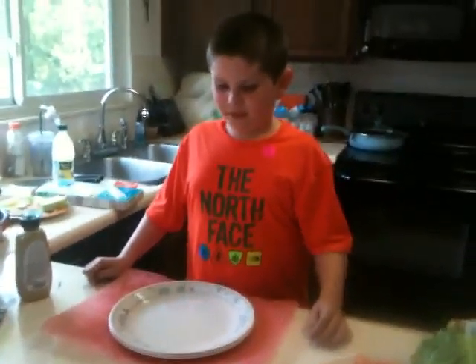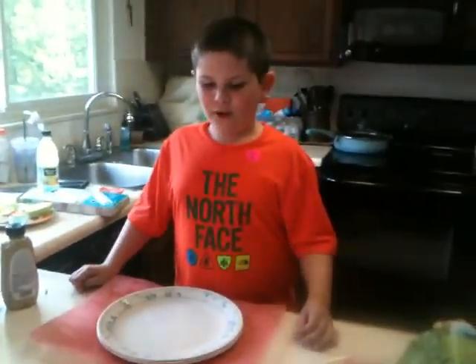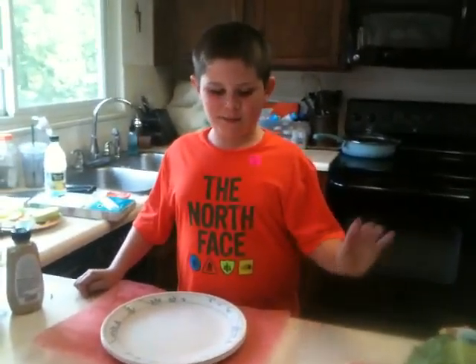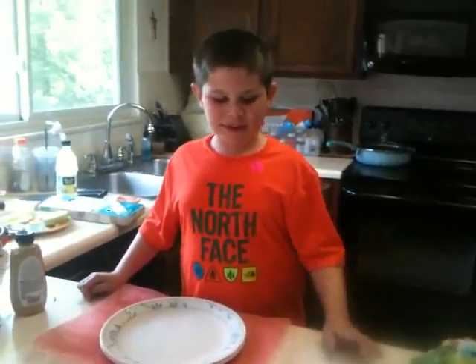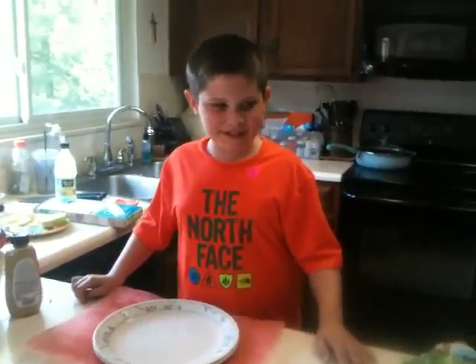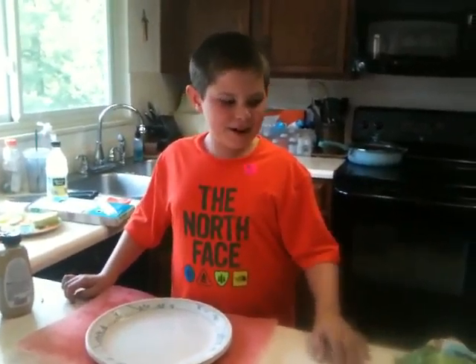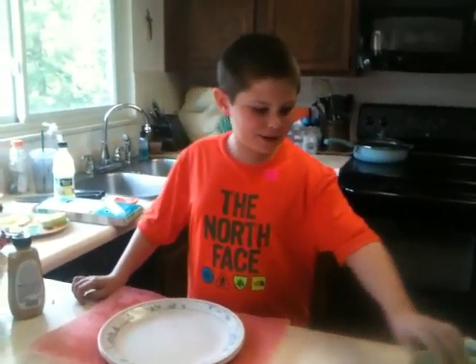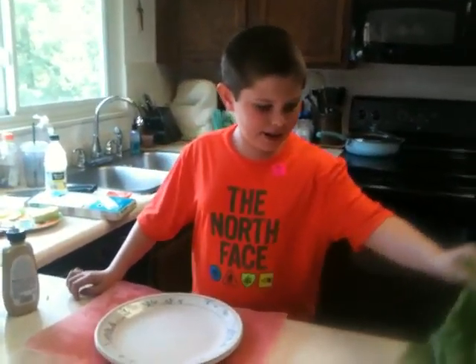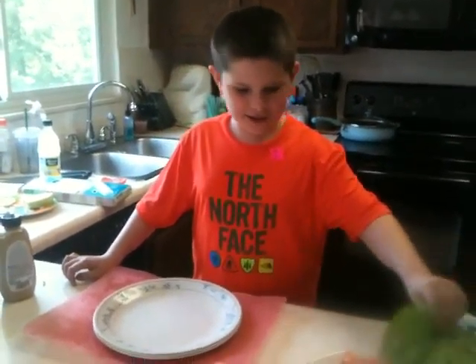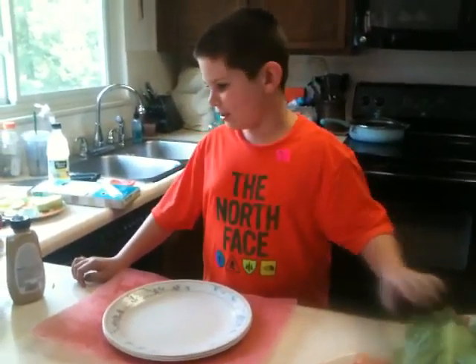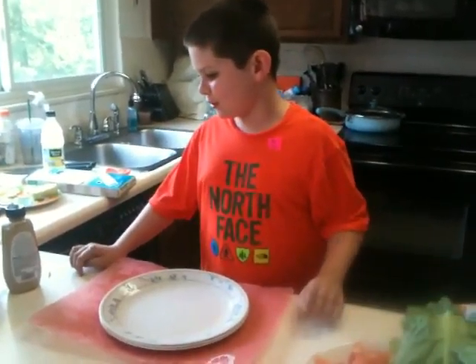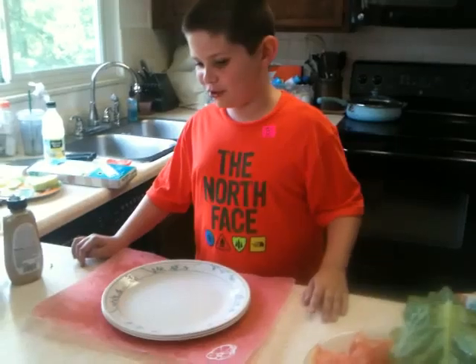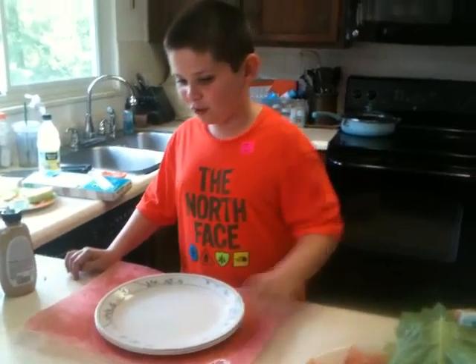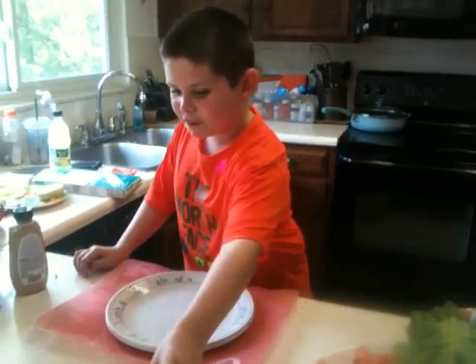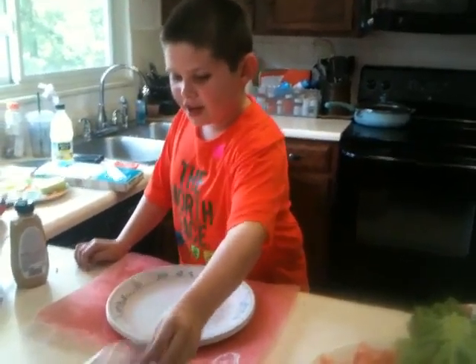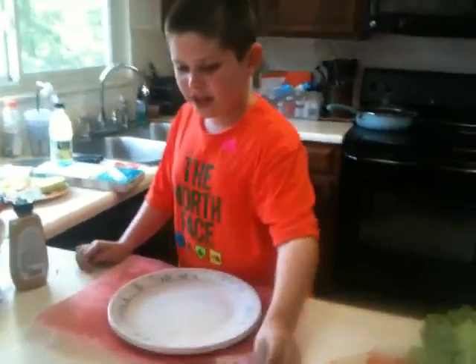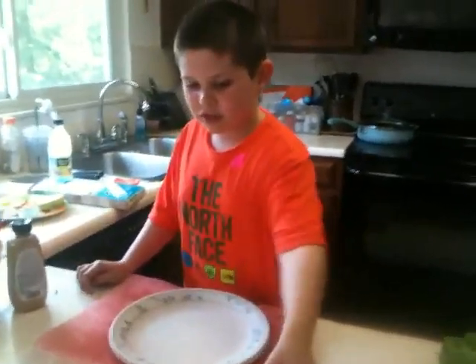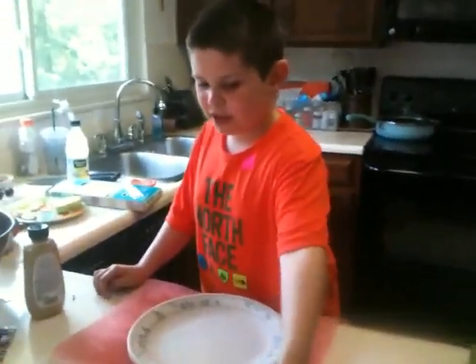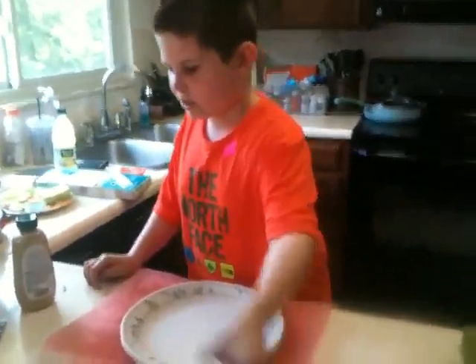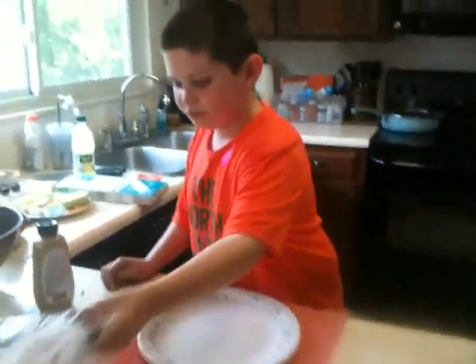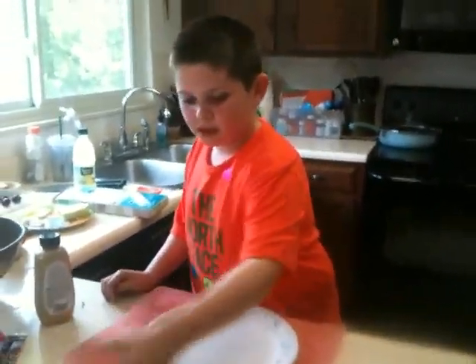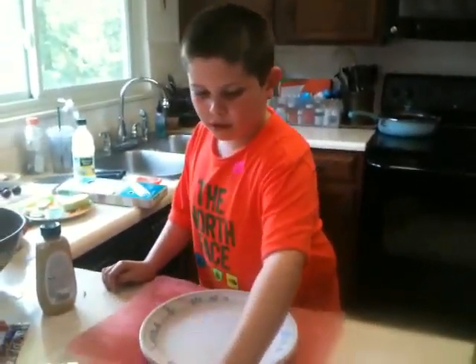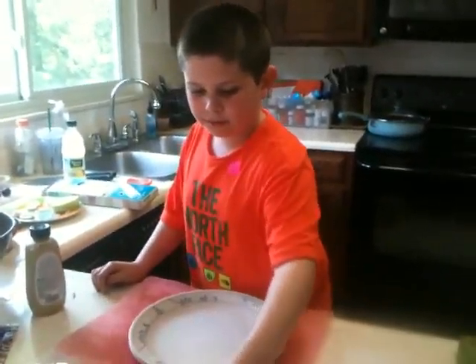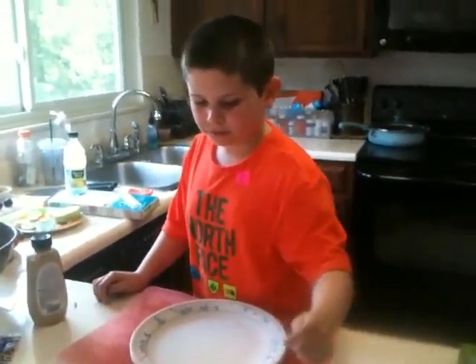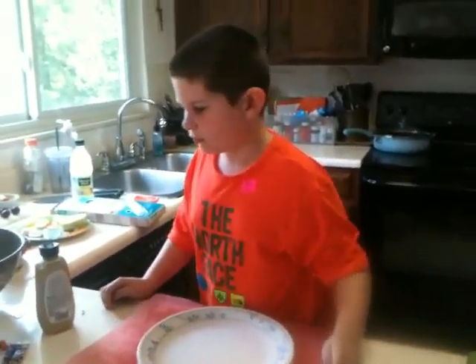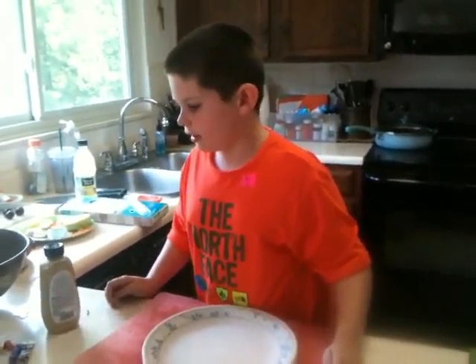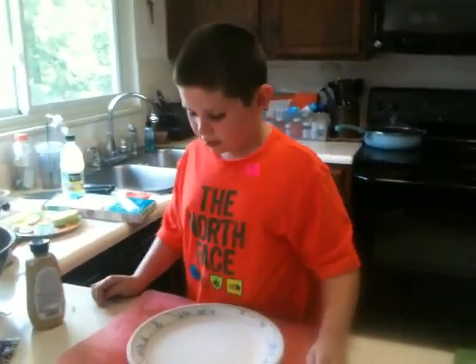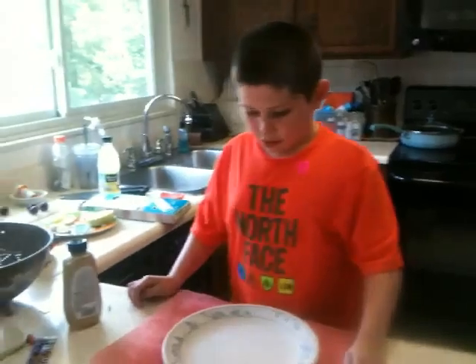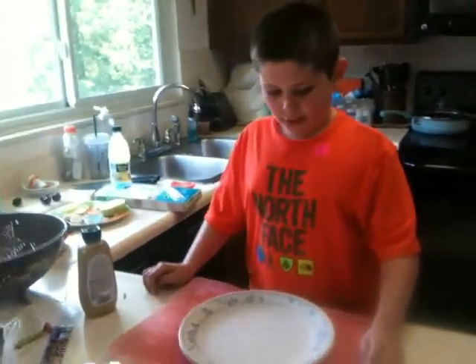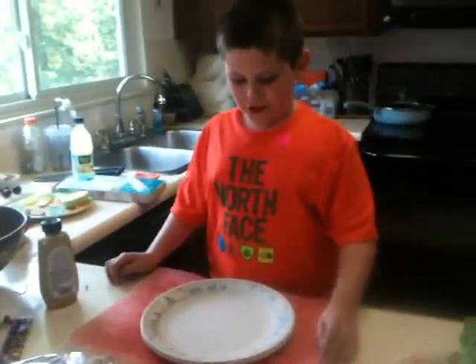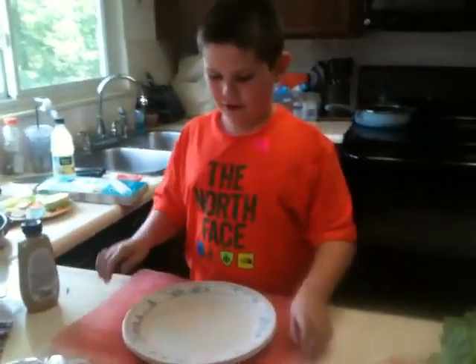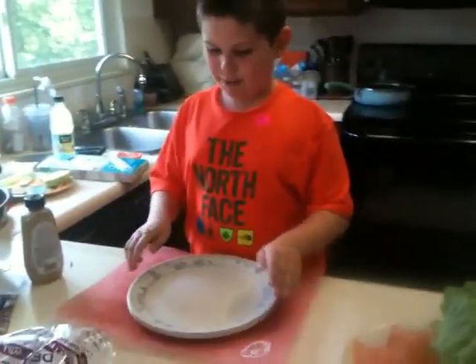Welcome people. This is Alex's cooking show. And today's recipe is terrific turkey rats.